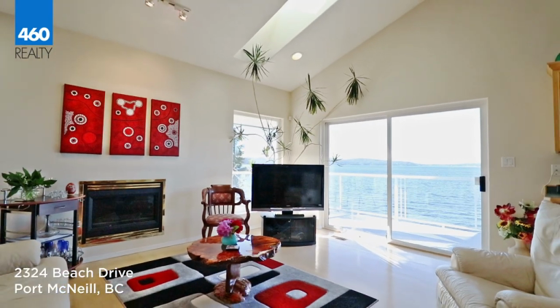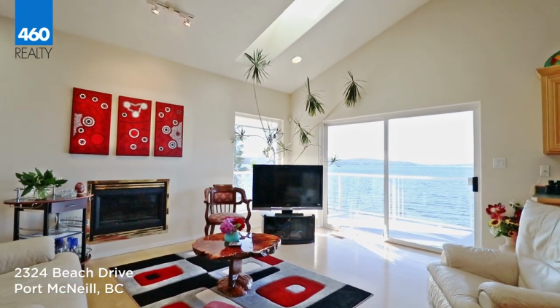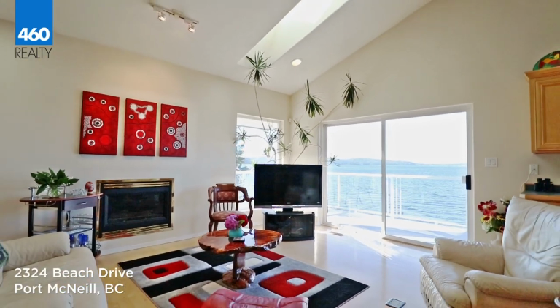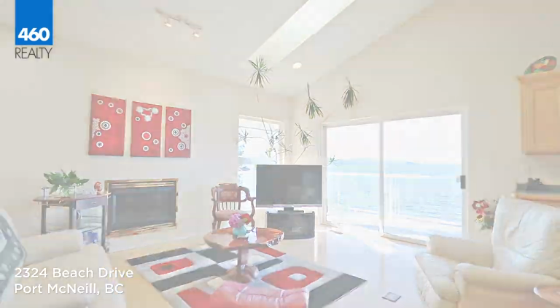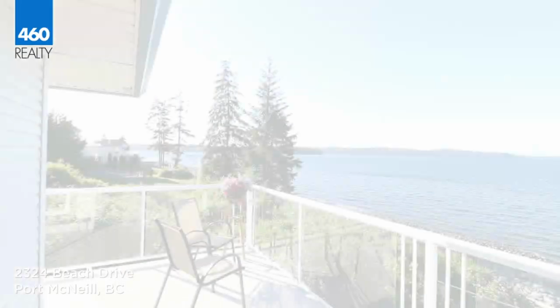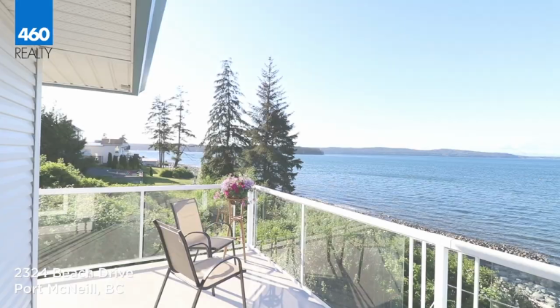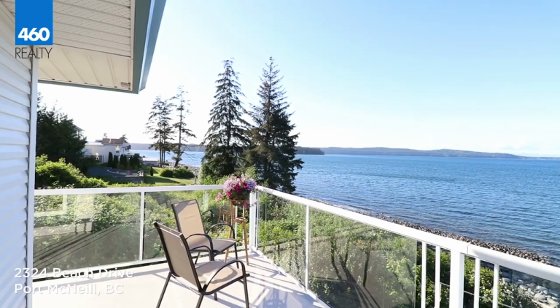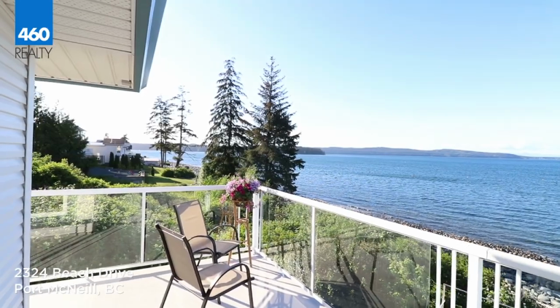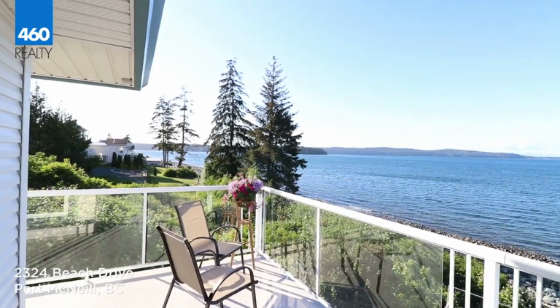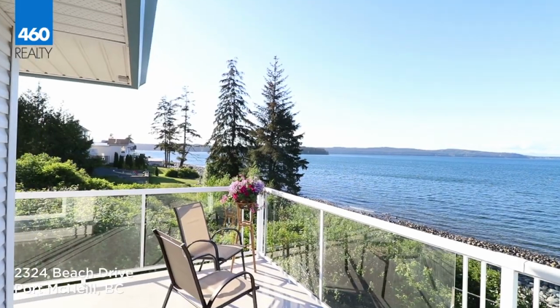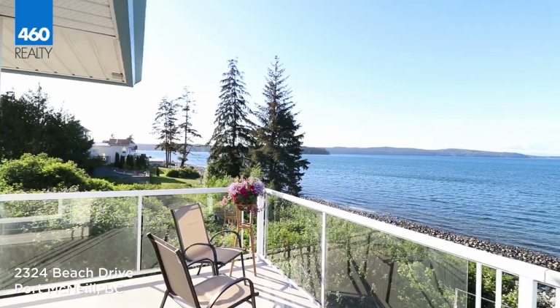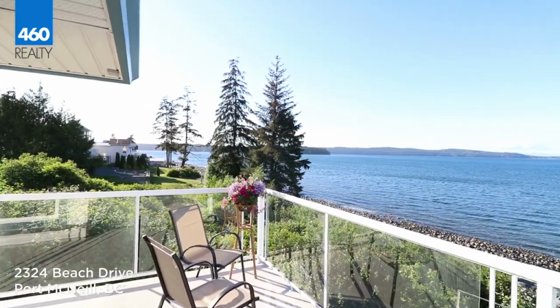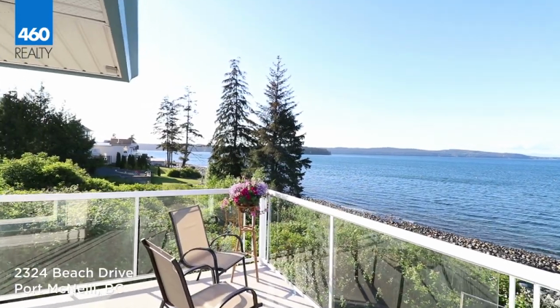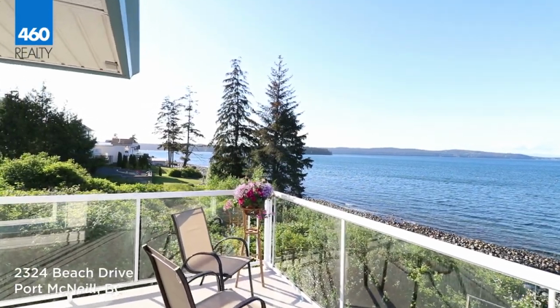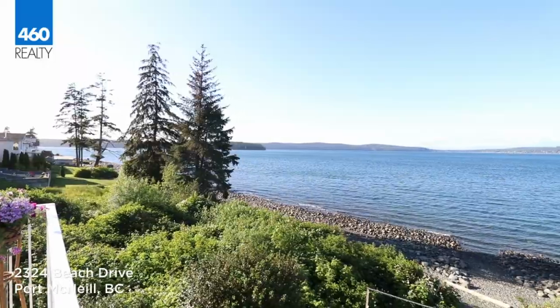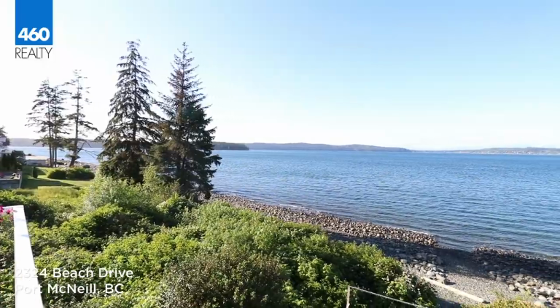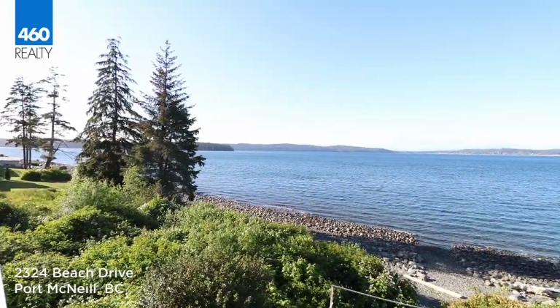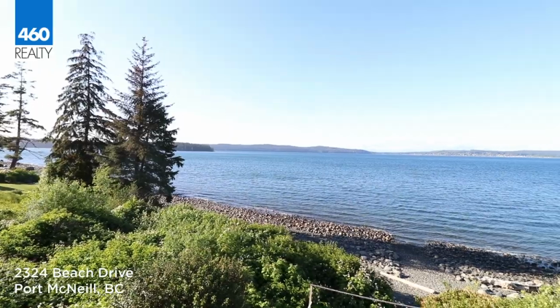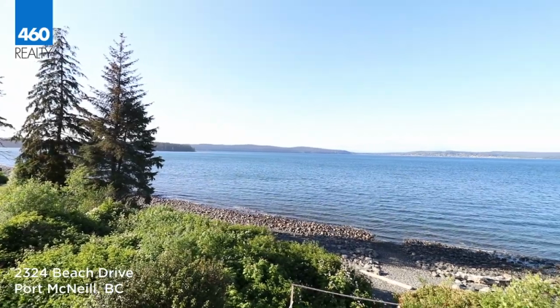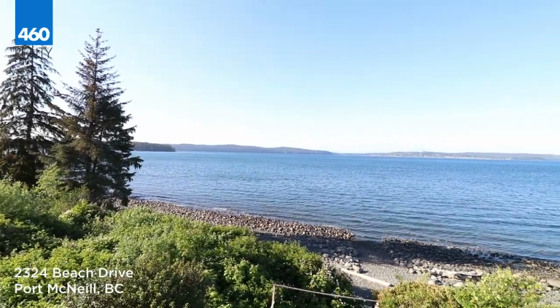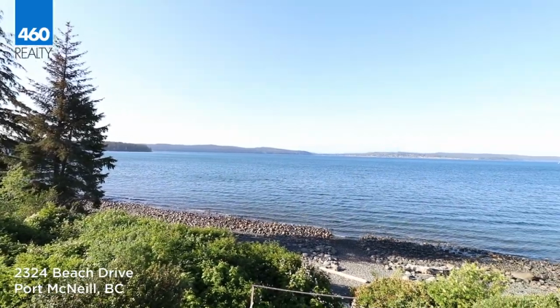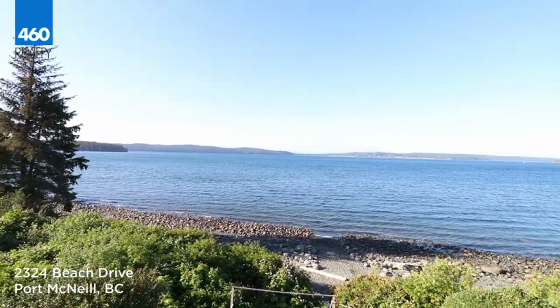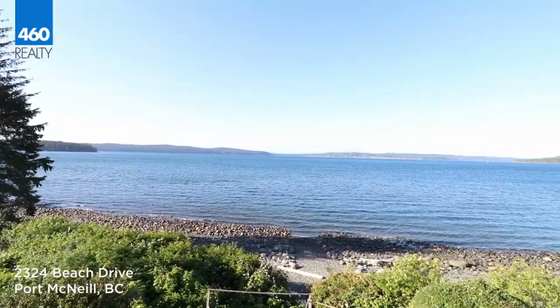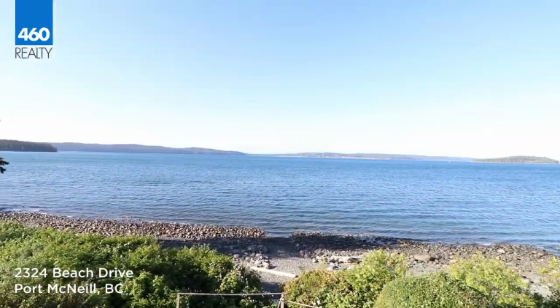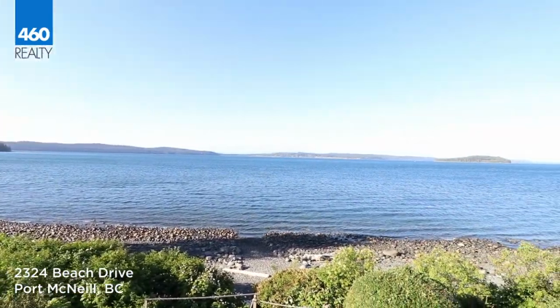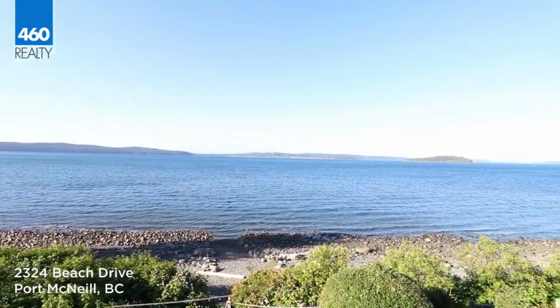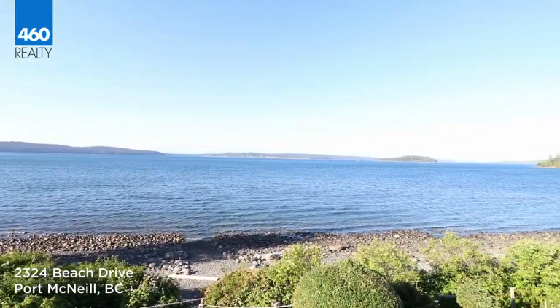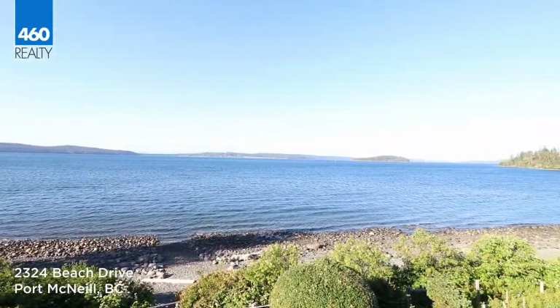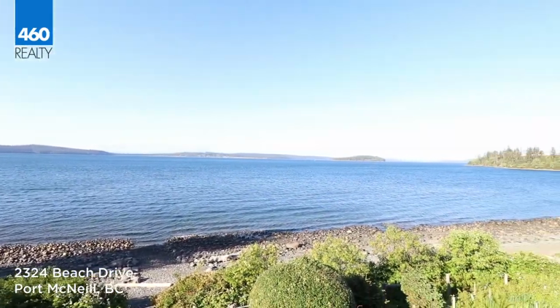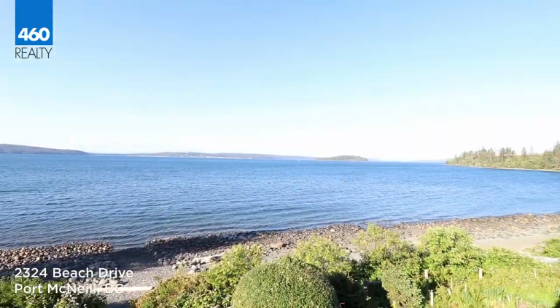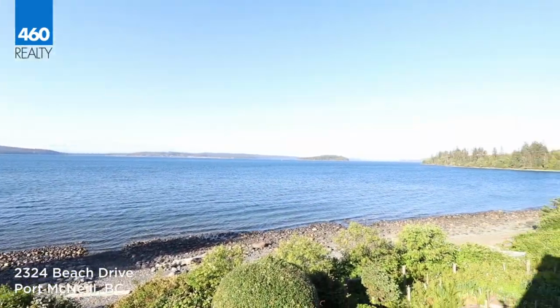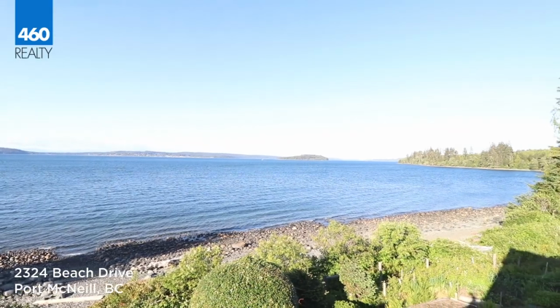This opens onto the wrap-around deck that introduces you to the stunning views of the beach and backyard green space, and gardens with multiple seating spots to enjoy your morning cup of coffee or refreshments after a long day.